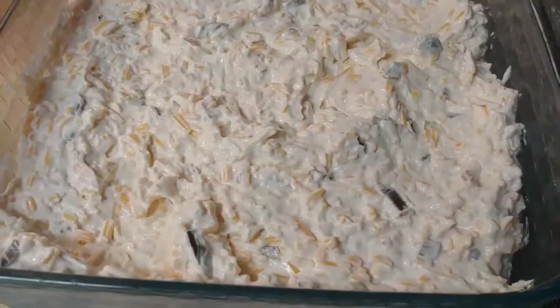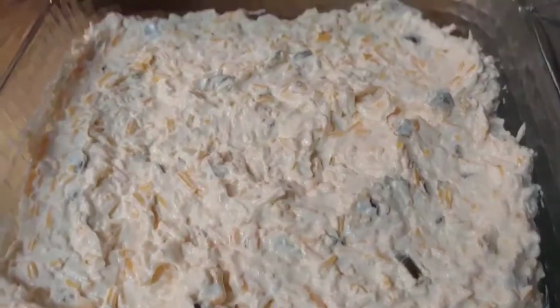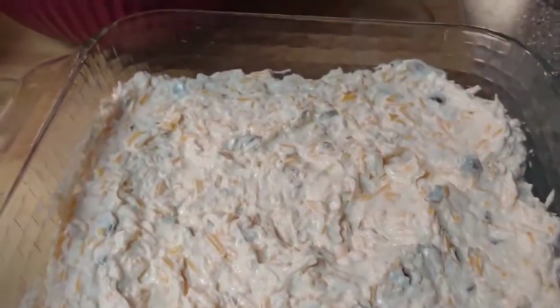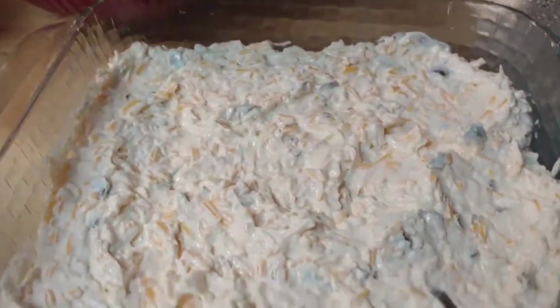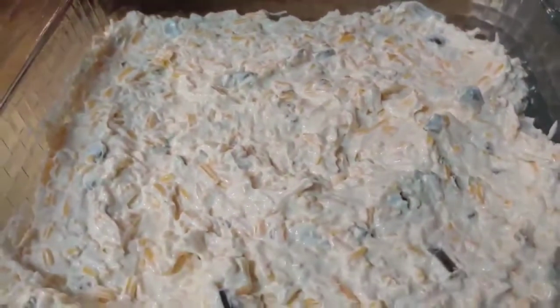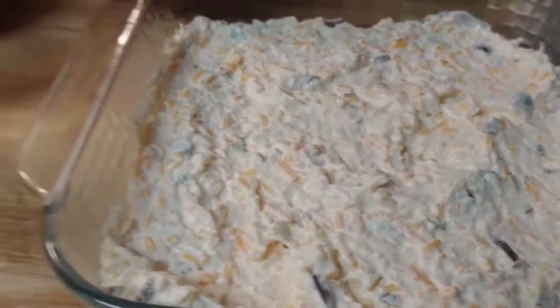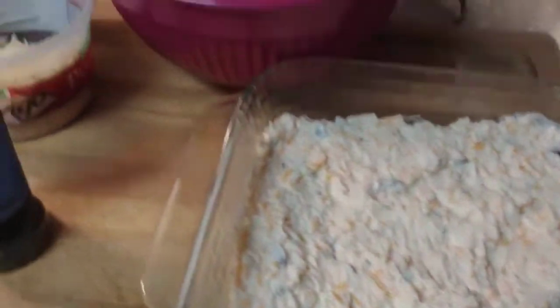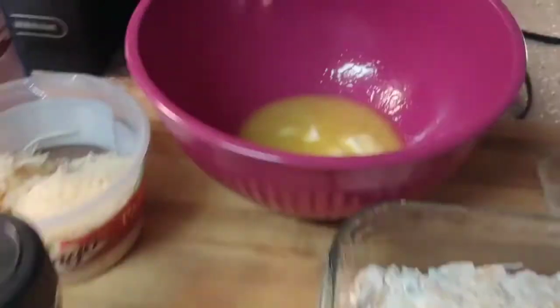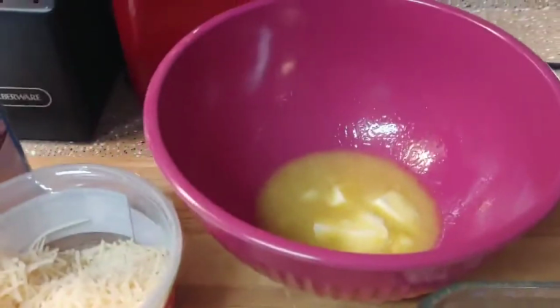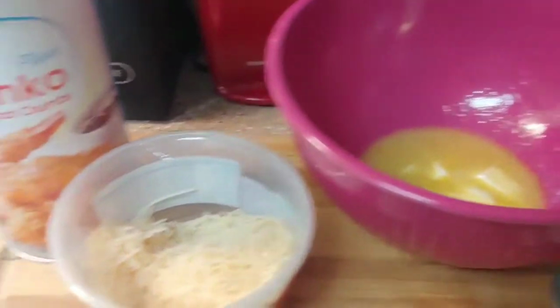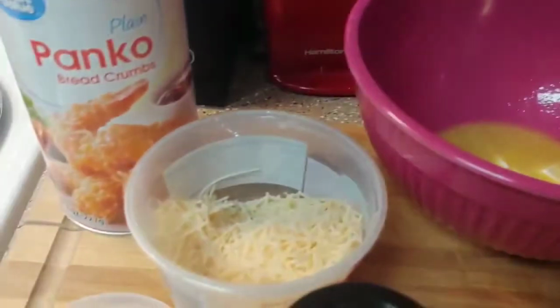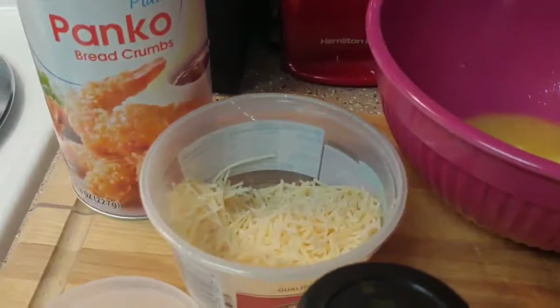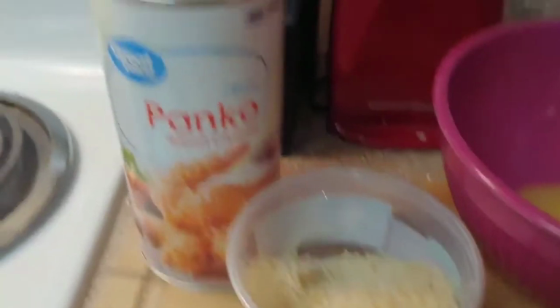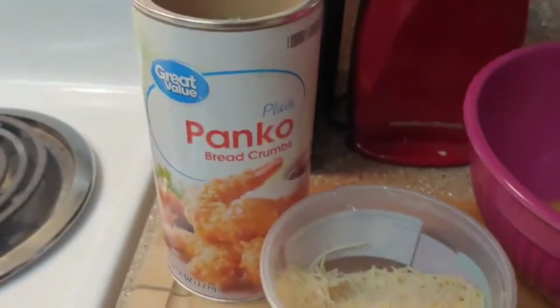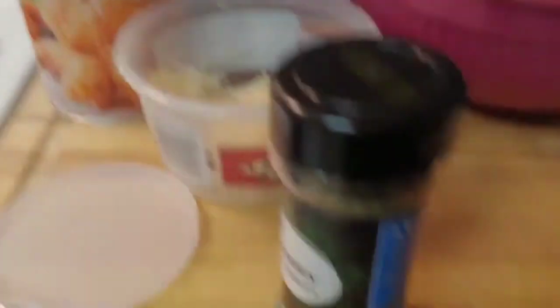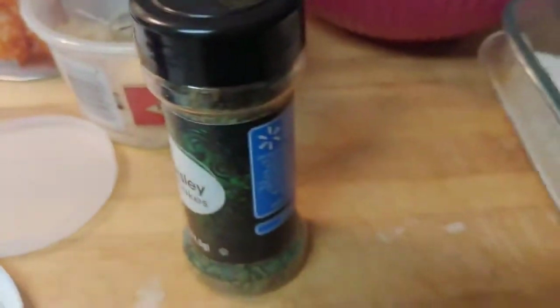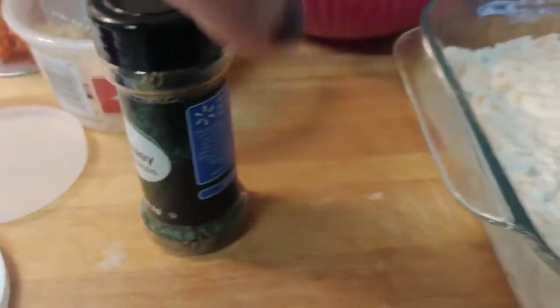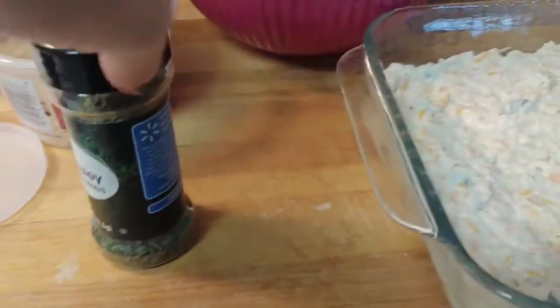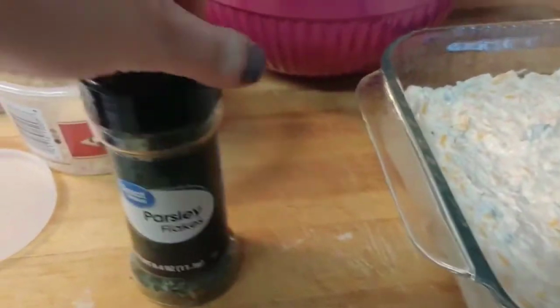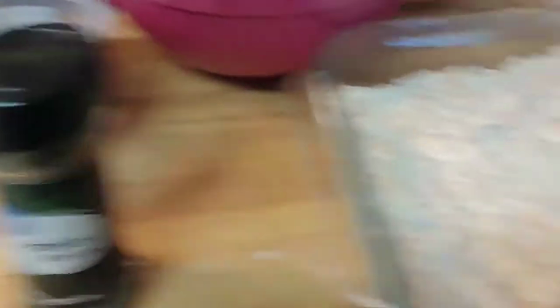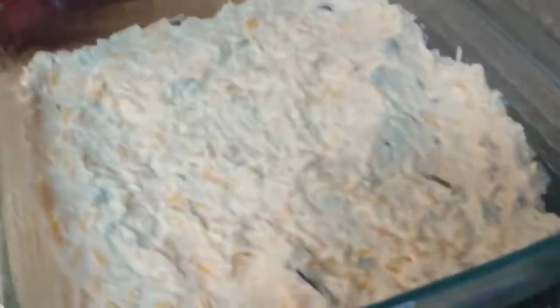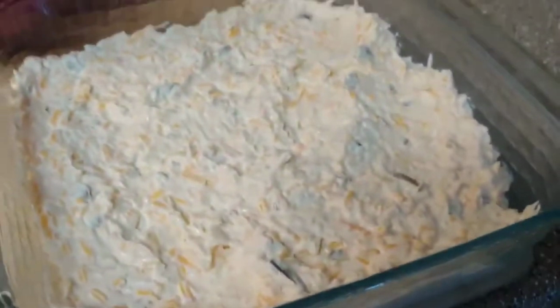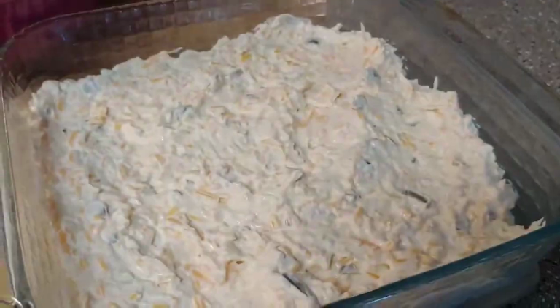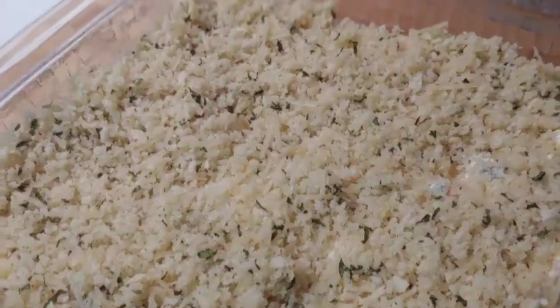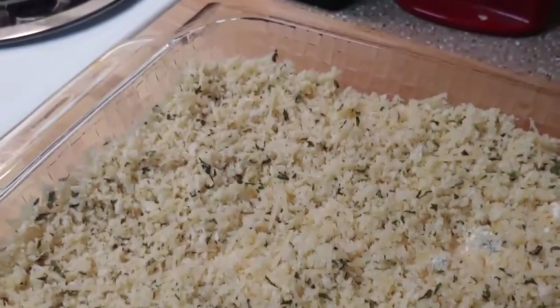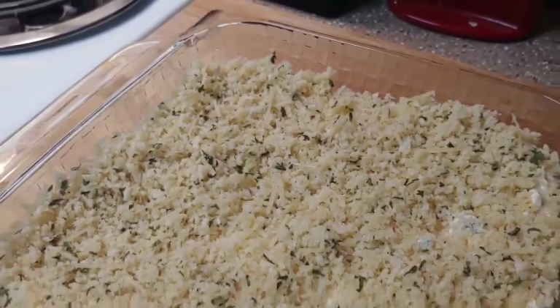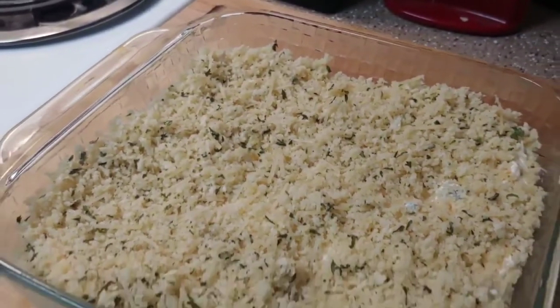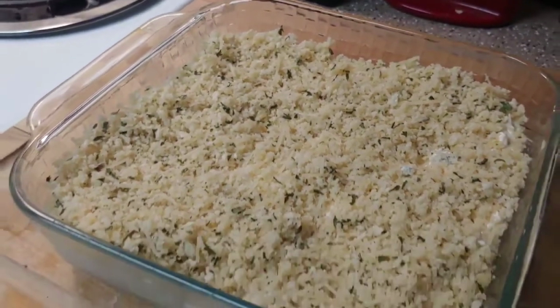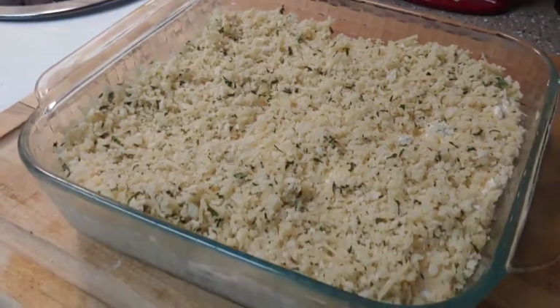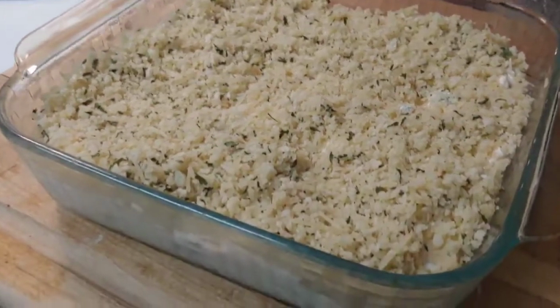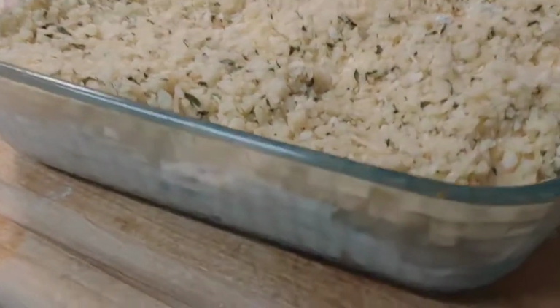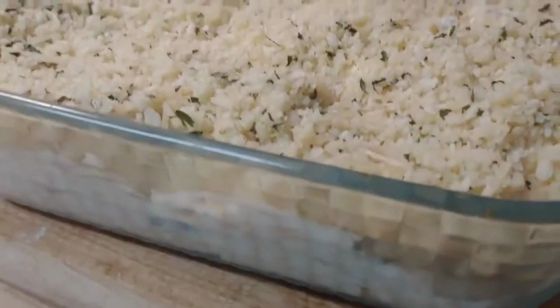I got that in a dish there. So now I'm going to mix together some melted butter, some more shredded parmesan, some panko, and then some parsley, and then get that sprinkled on top. Got that on top, so now I'm going to bake it at 375 for 20 minutes.